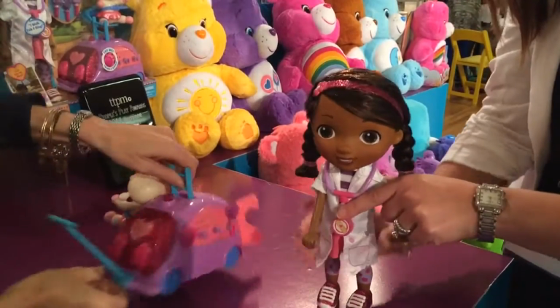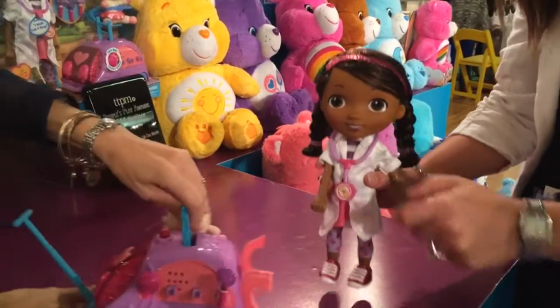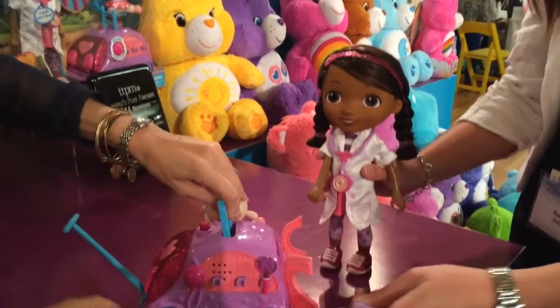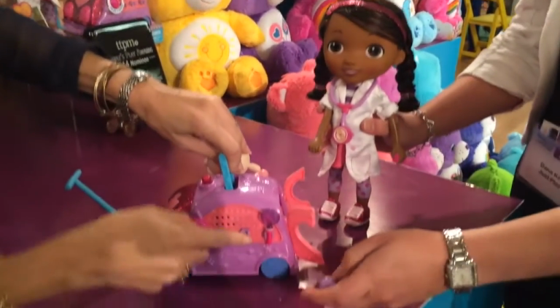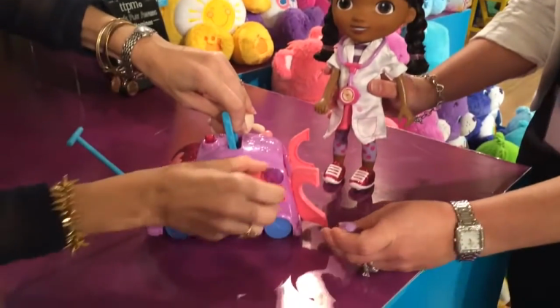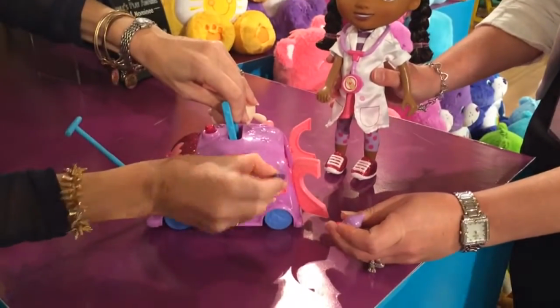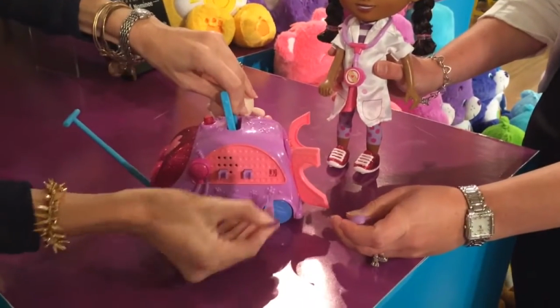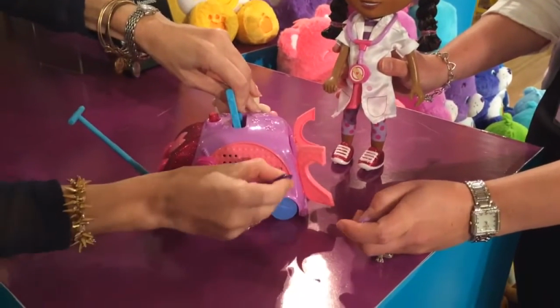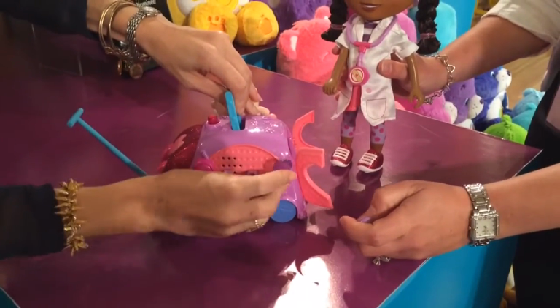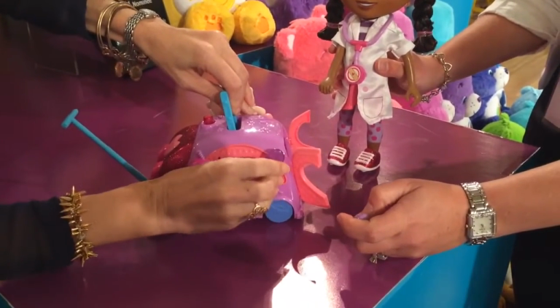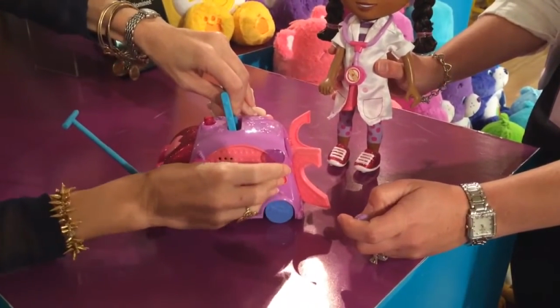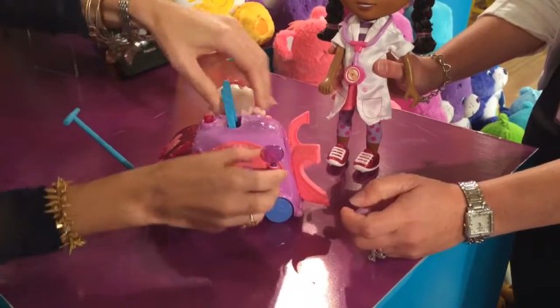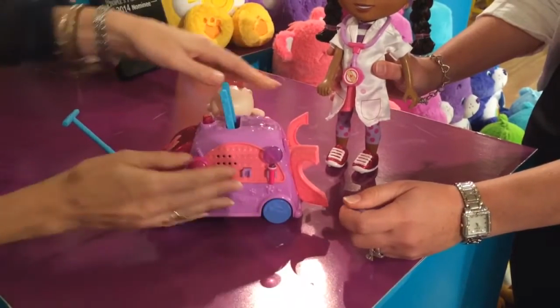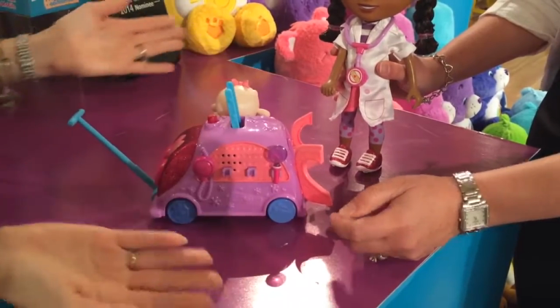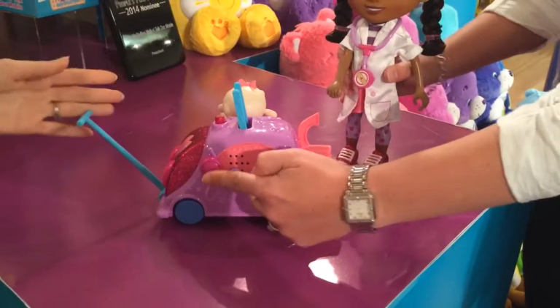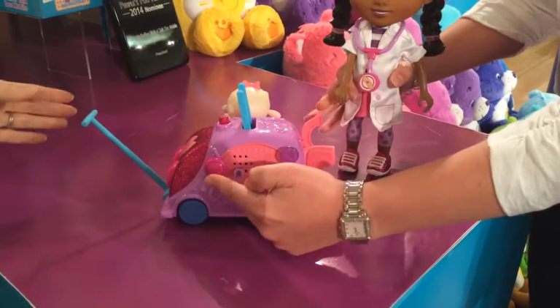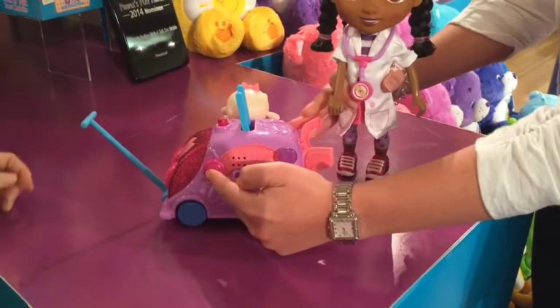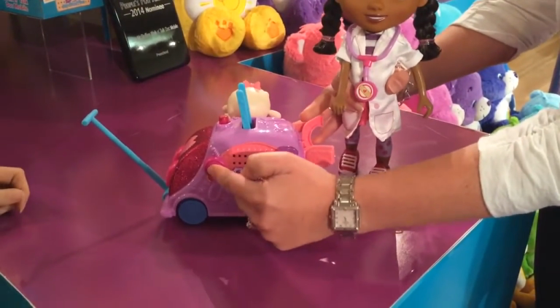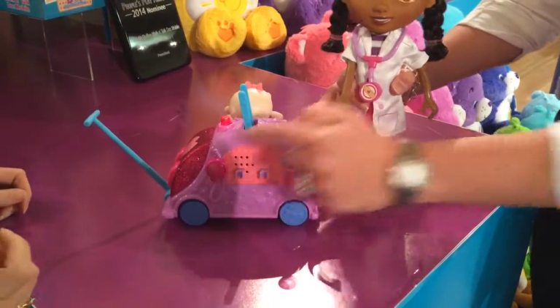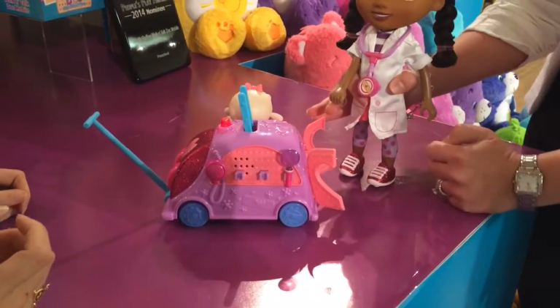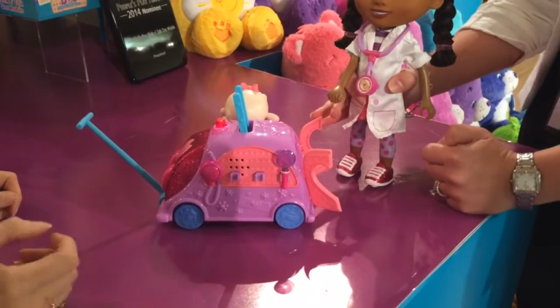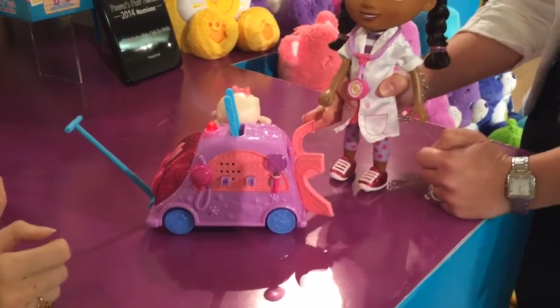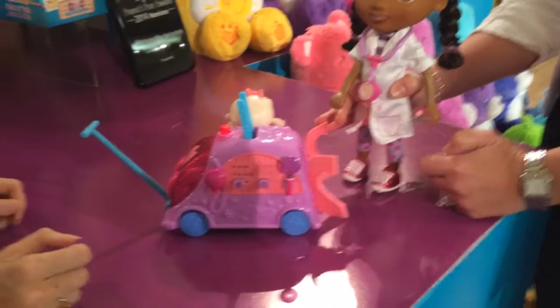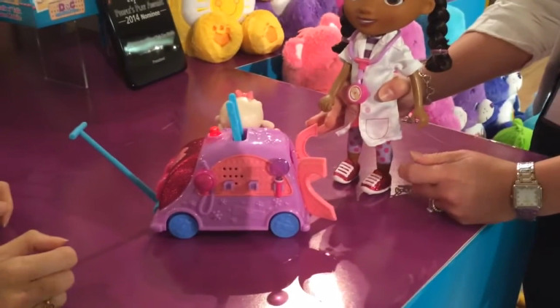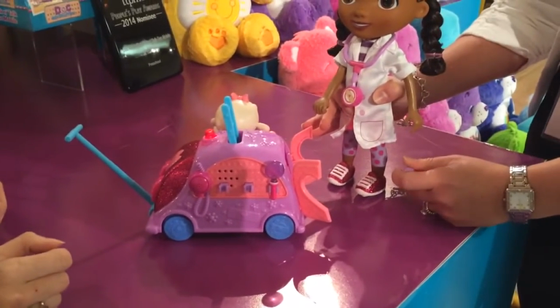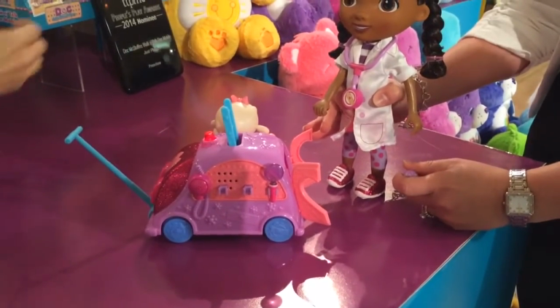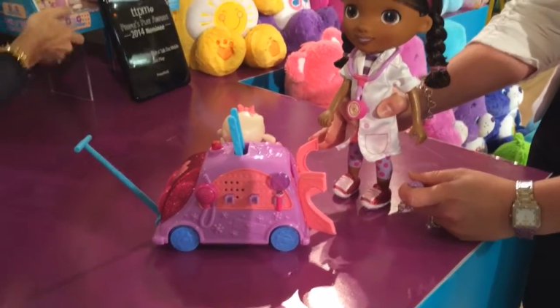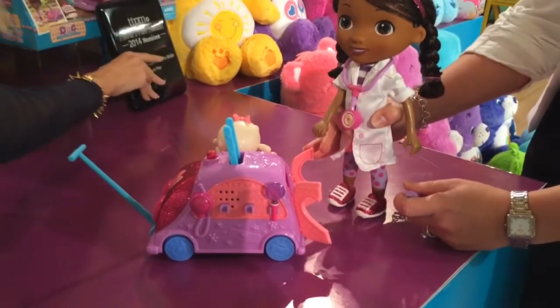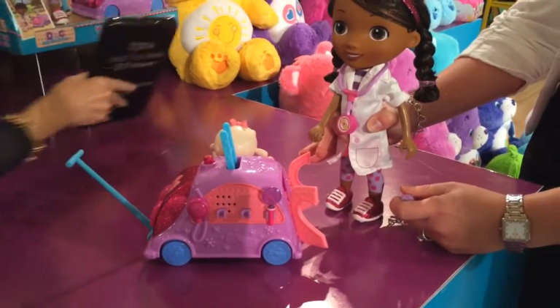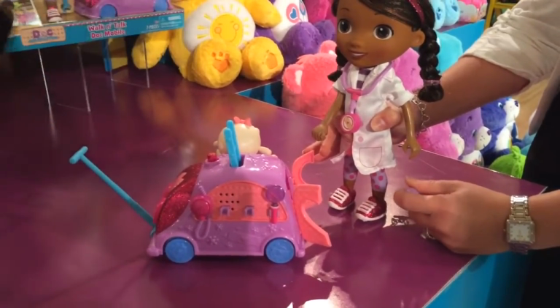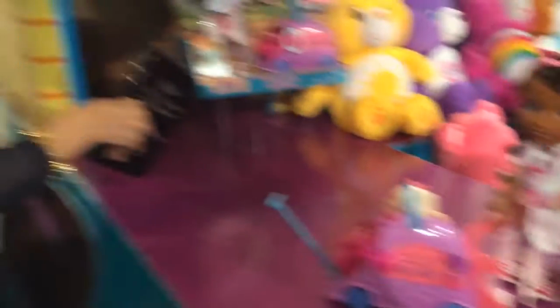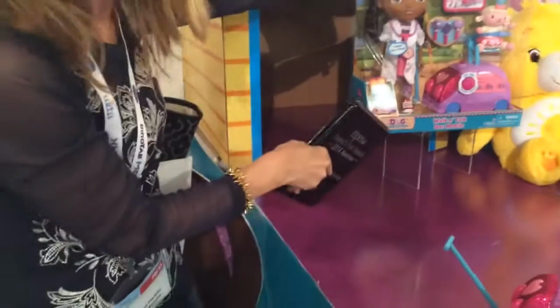If you want to just take a peek here, this is how all the little handy toys are held. They just come in and out so easily — I love it. Don't forget, you can get the radio. Oh, super cute. So again, this is the Walk and Talk Doc Mobile.